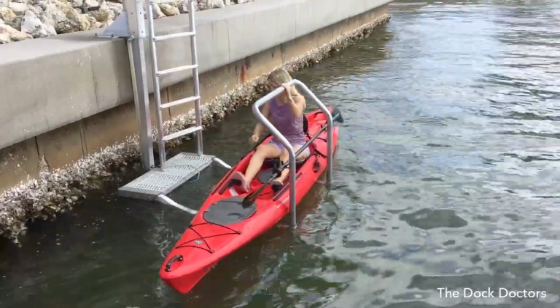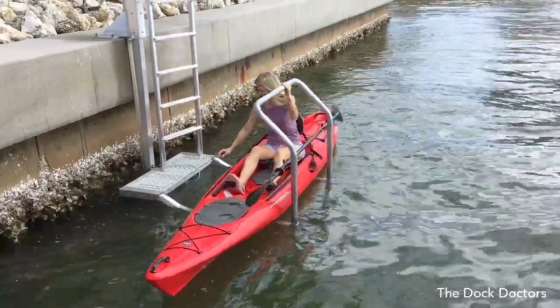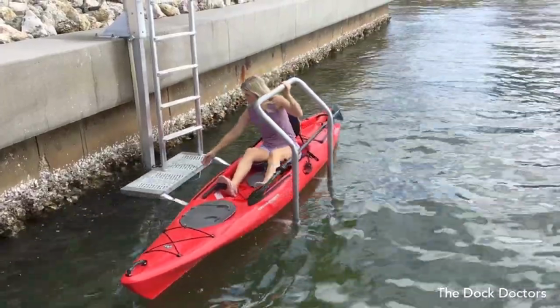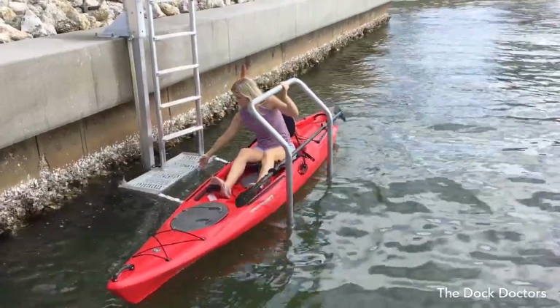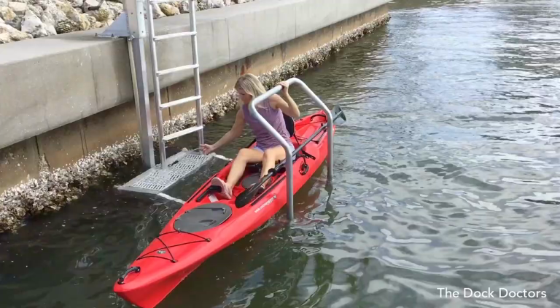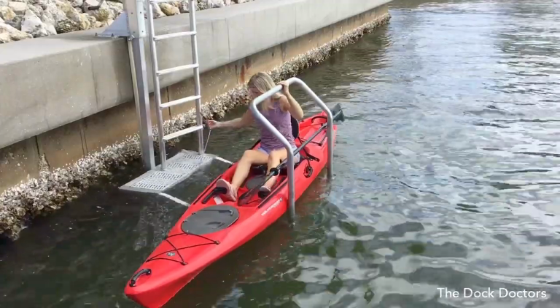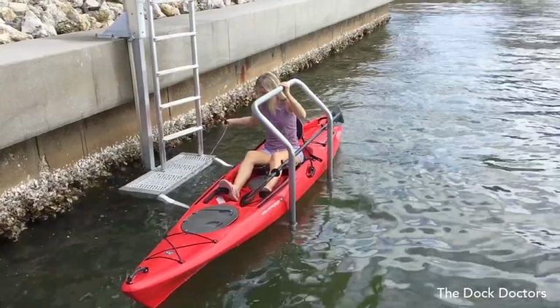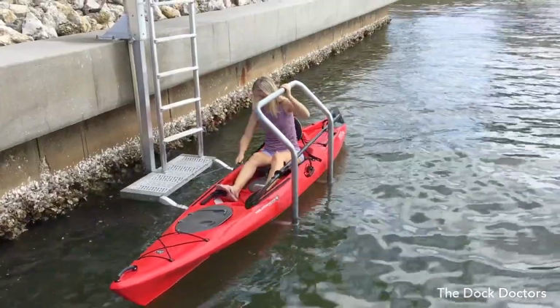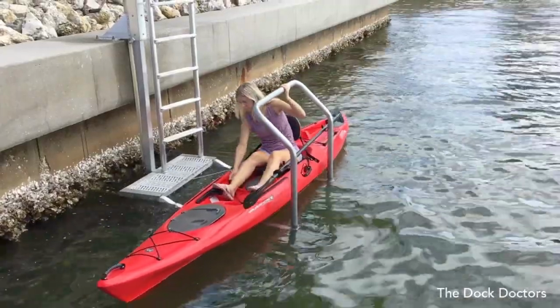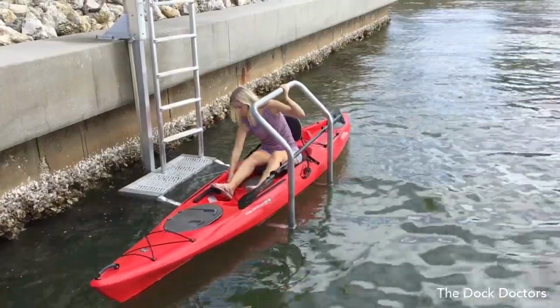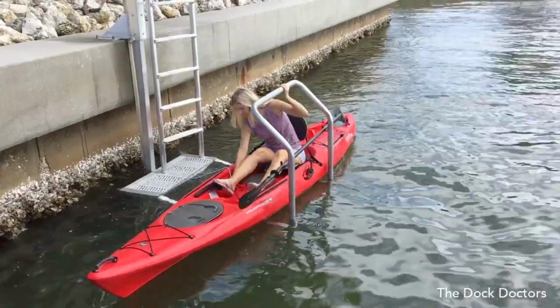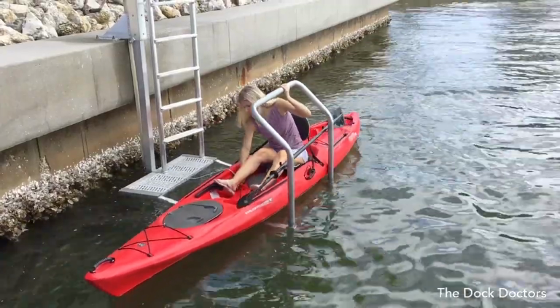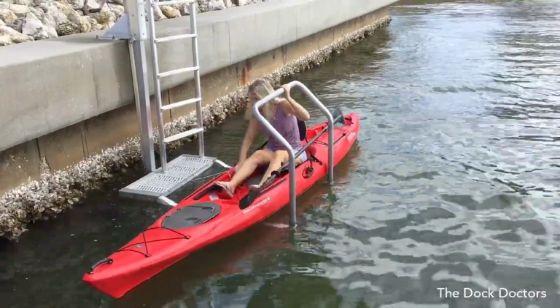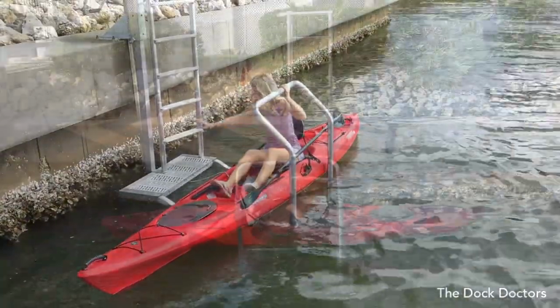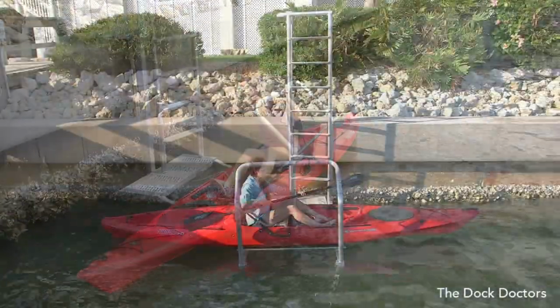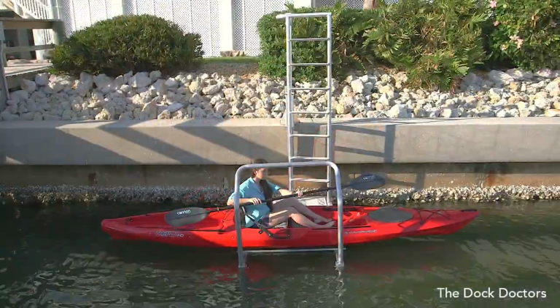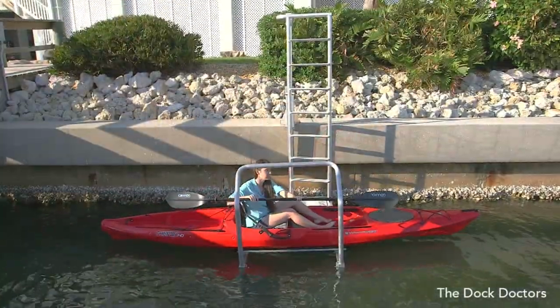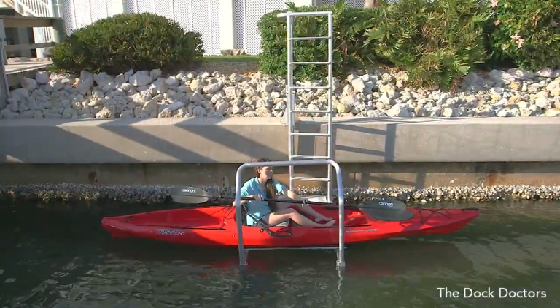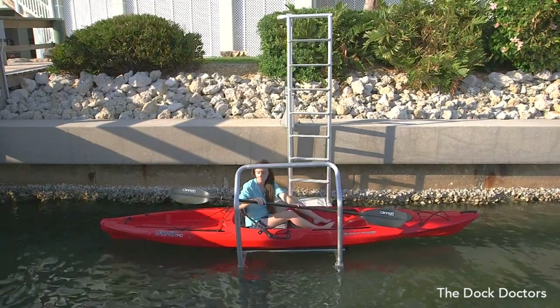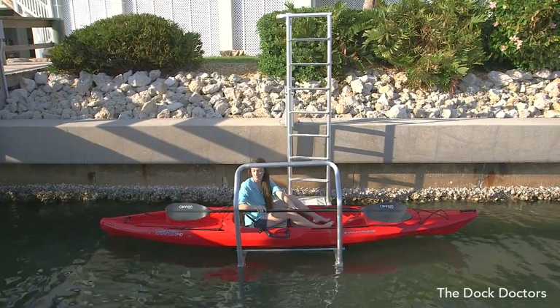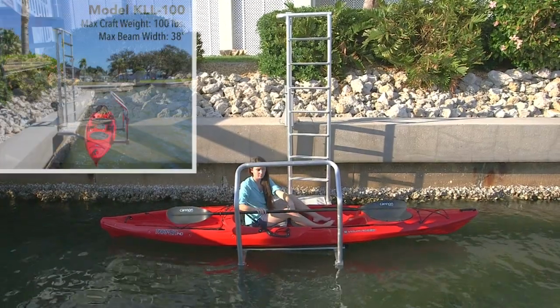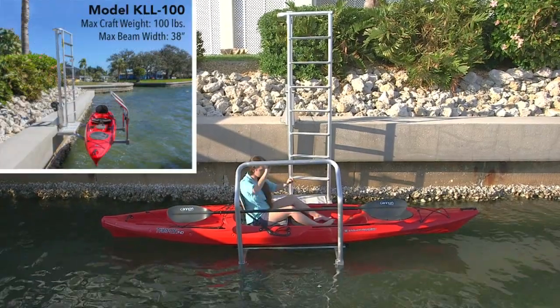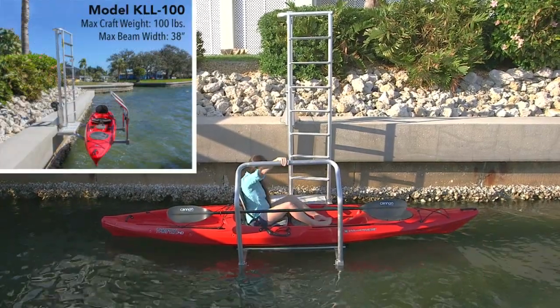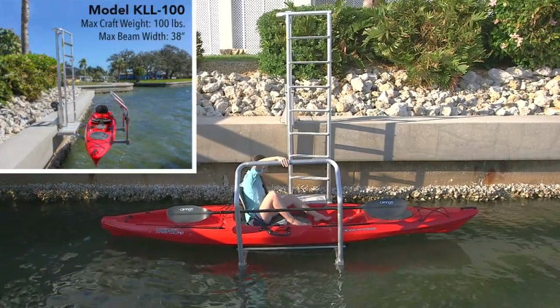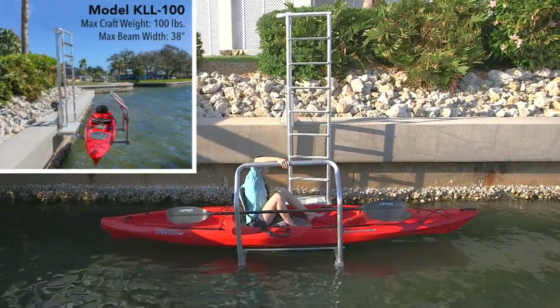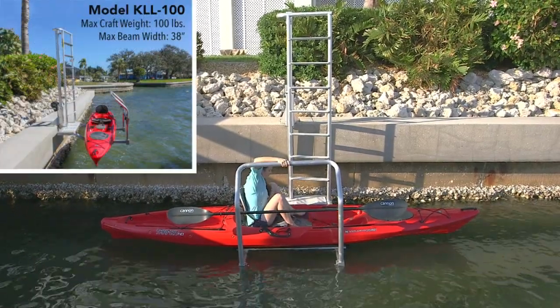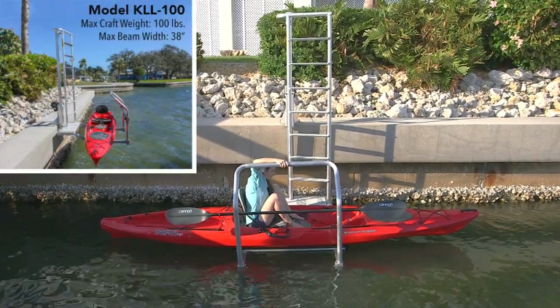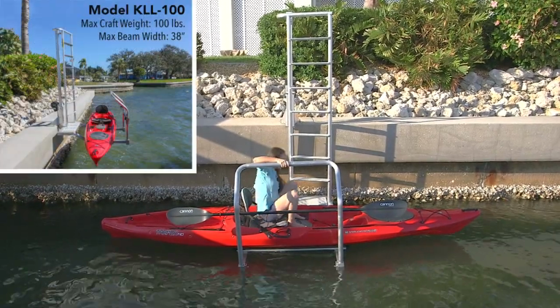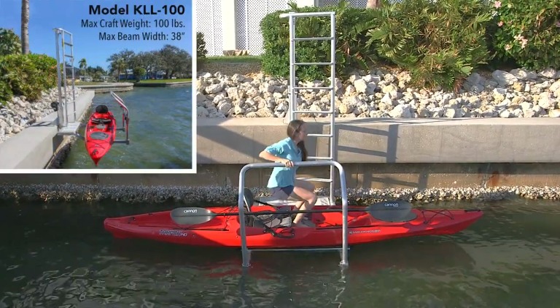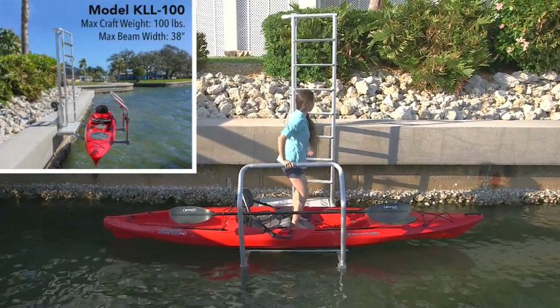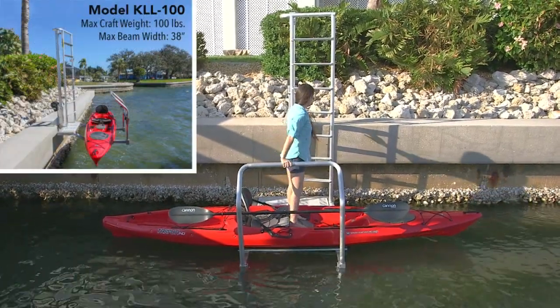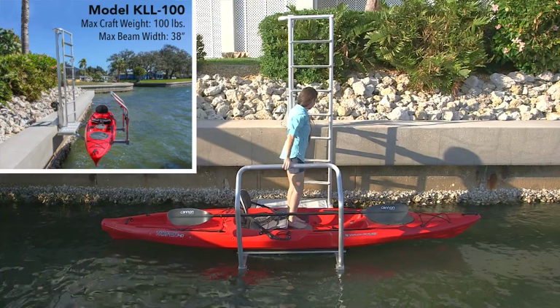The platform features a non-skid, sure-step, UV-resistant decking. The aluminum and vinyl bunks are adjustable for crafts up to 38 inches in width and 100 pounds in weight.